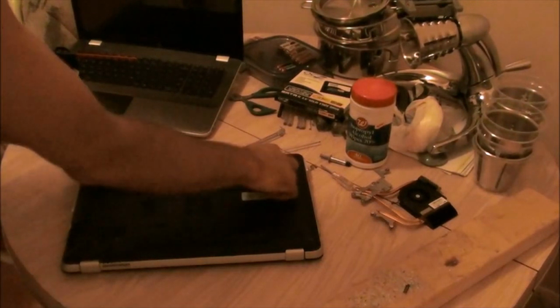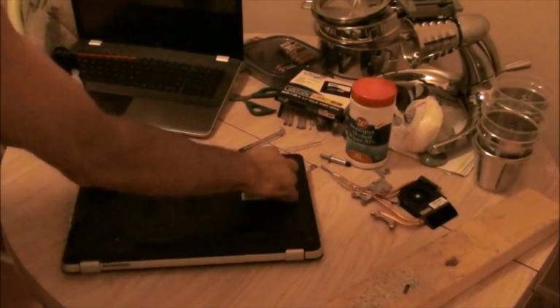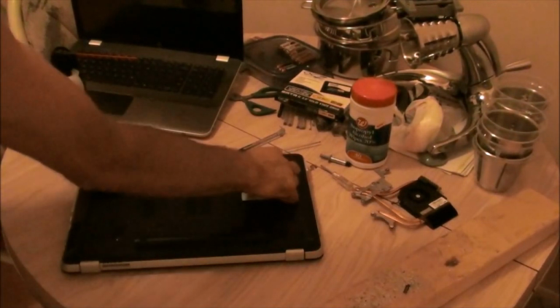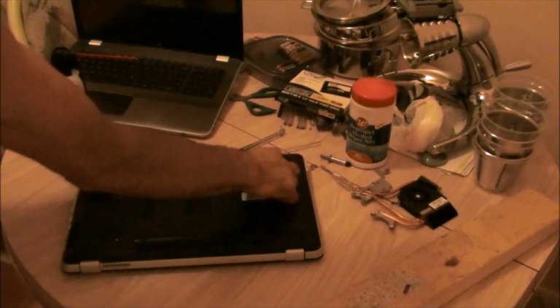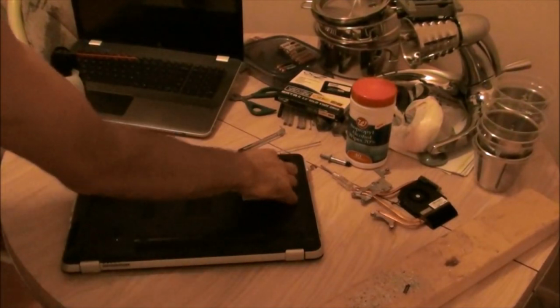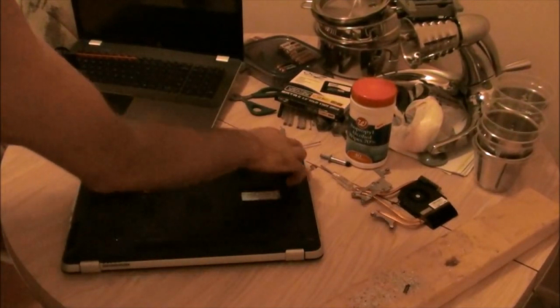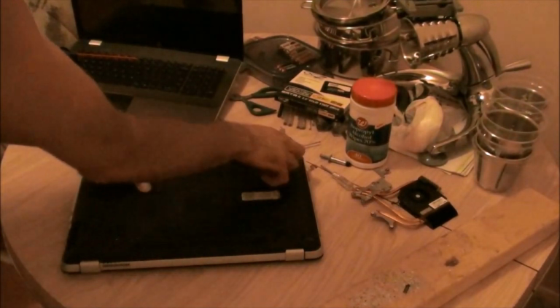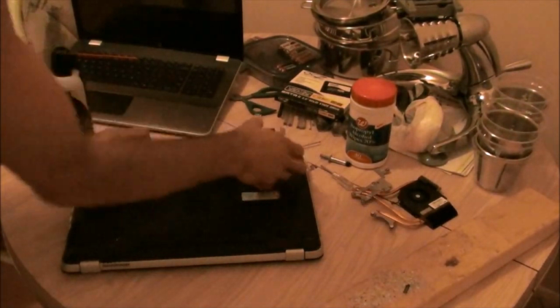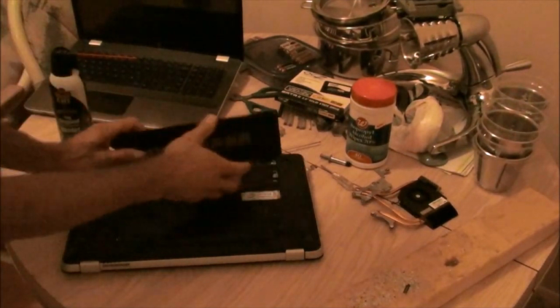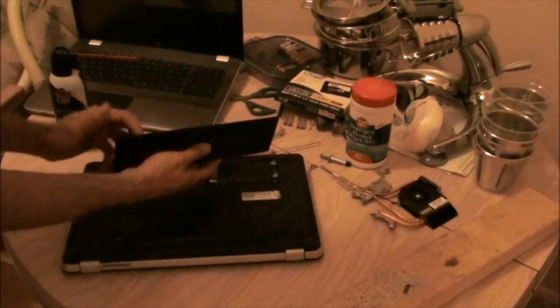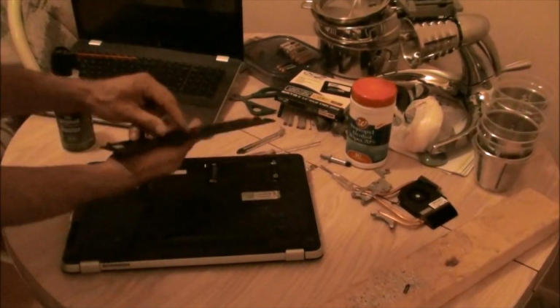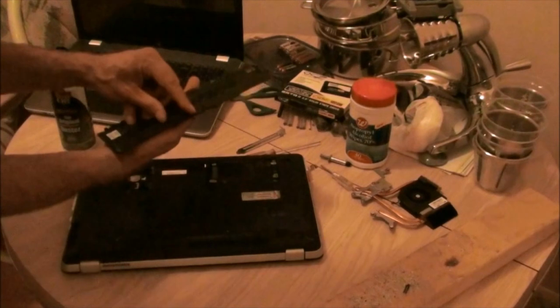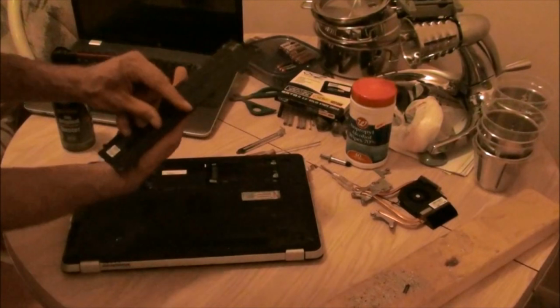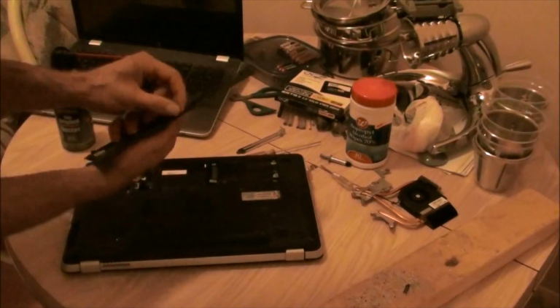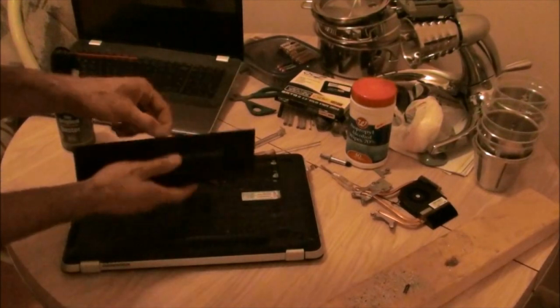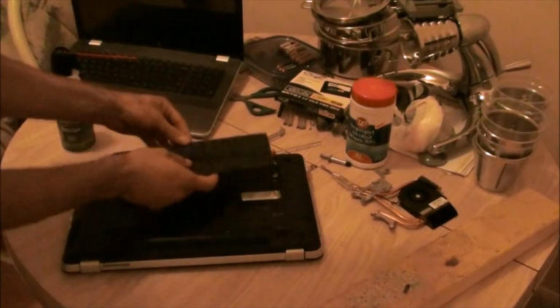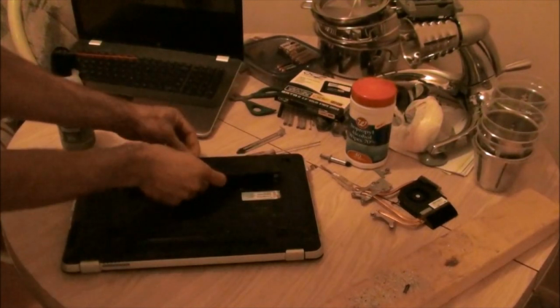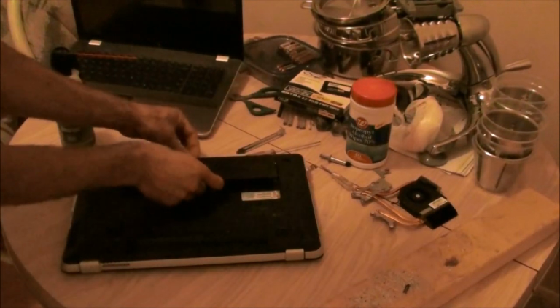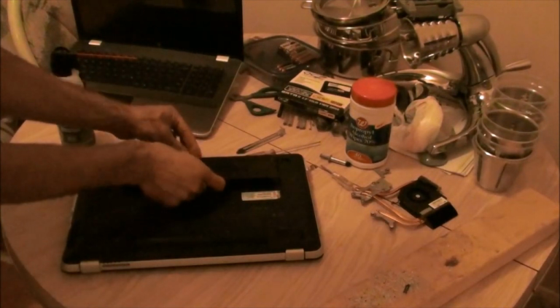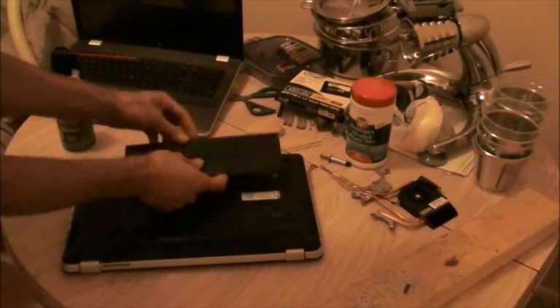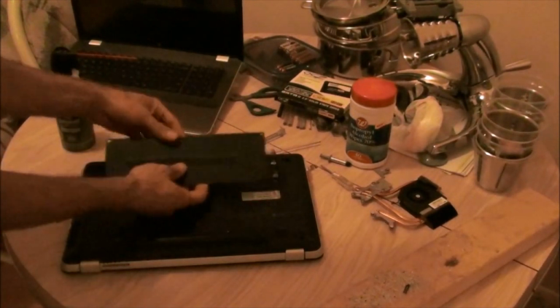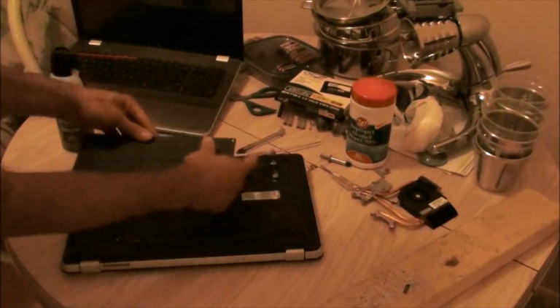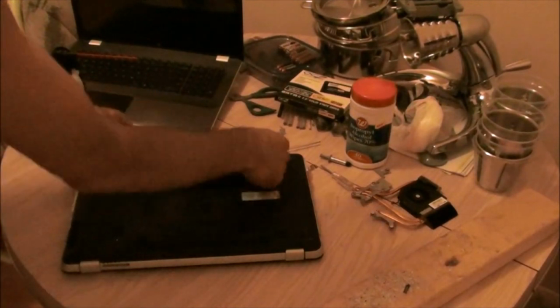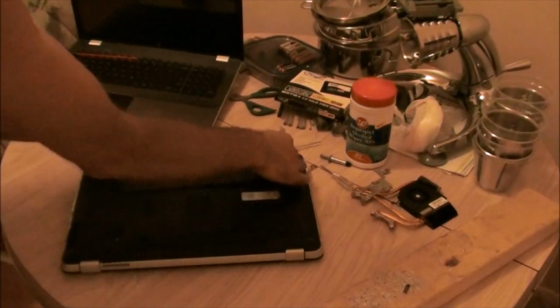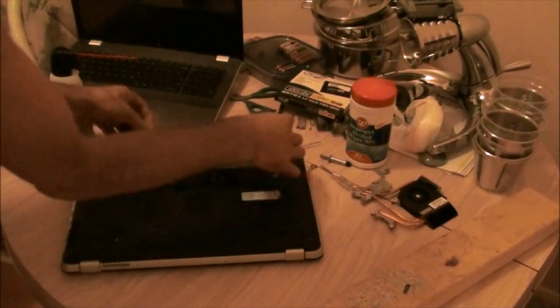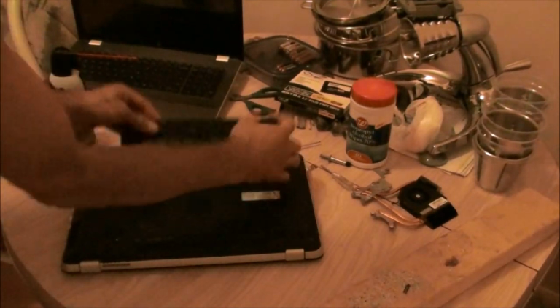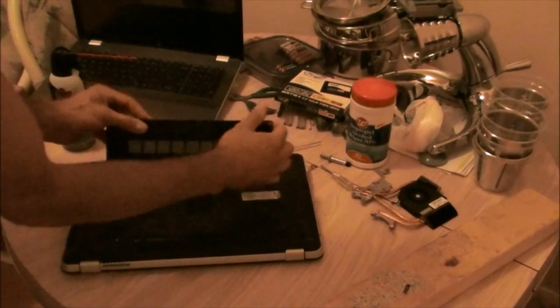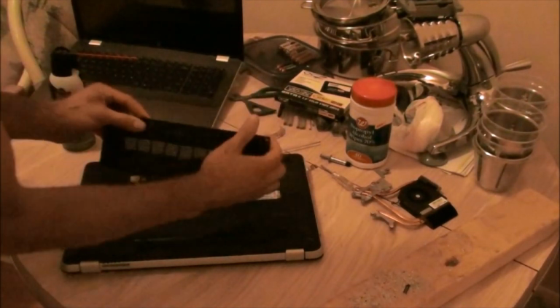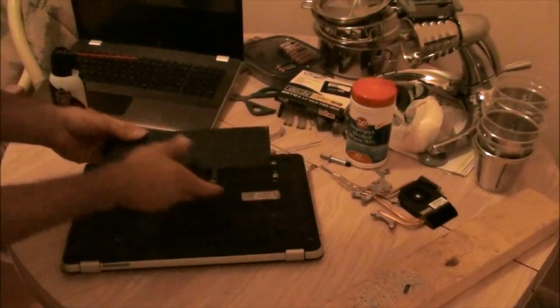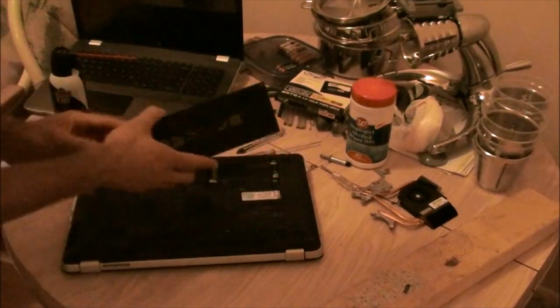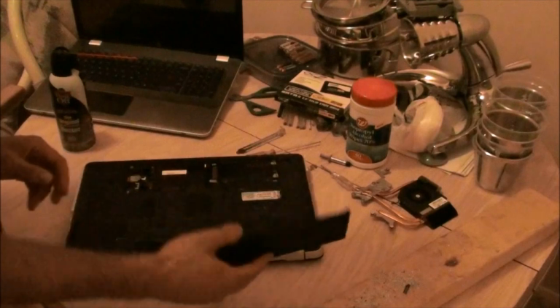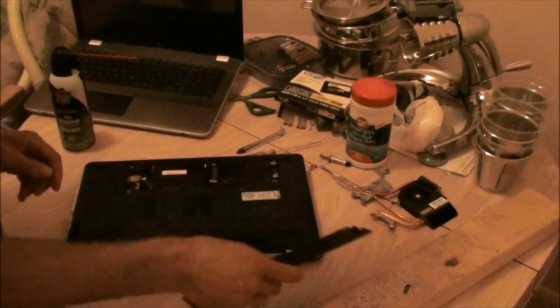Basically, you unscrew these two and pop that up. There's a little tab here that catches, so sometimes you've got to really pry it to get it to come off.